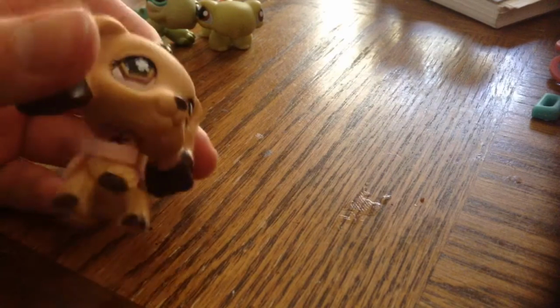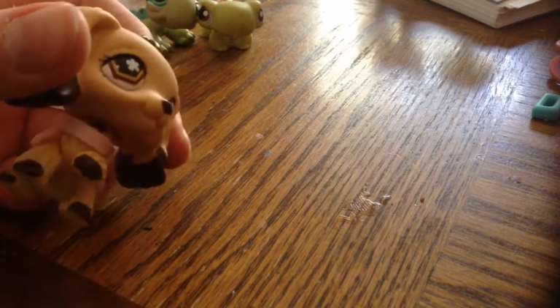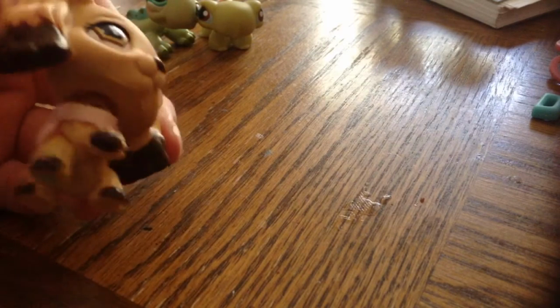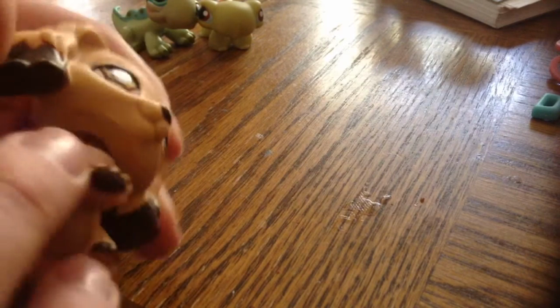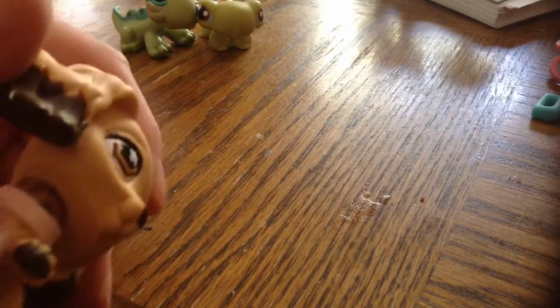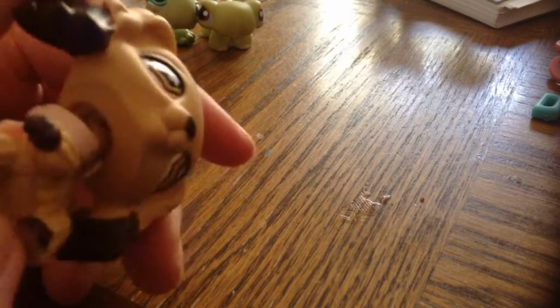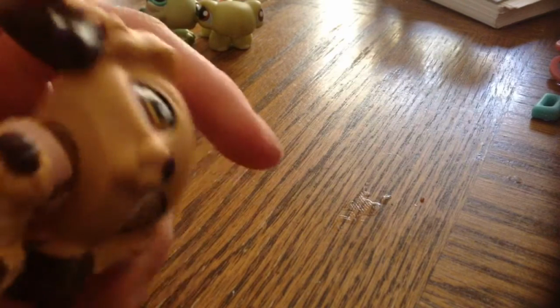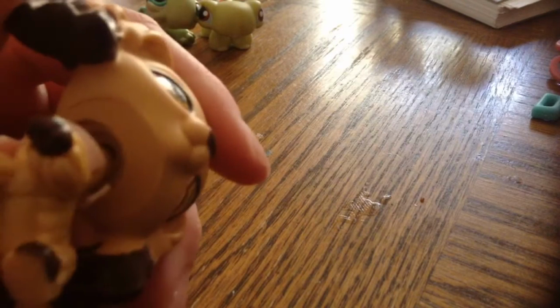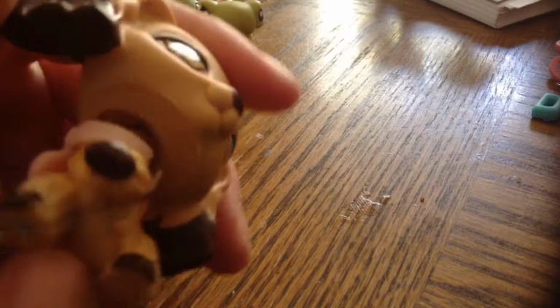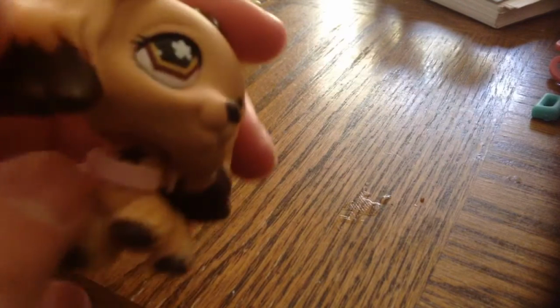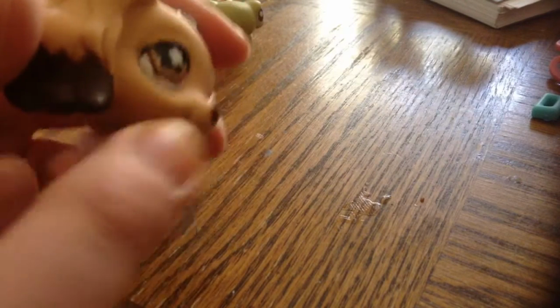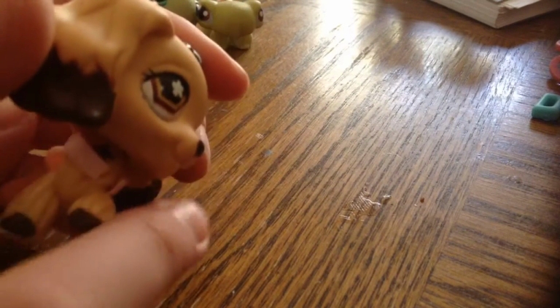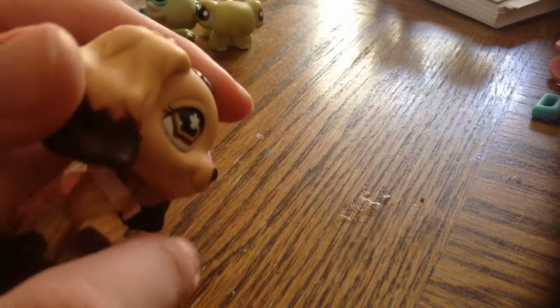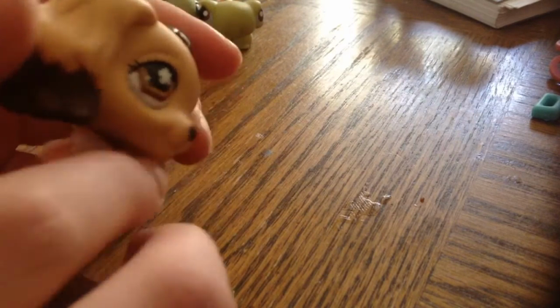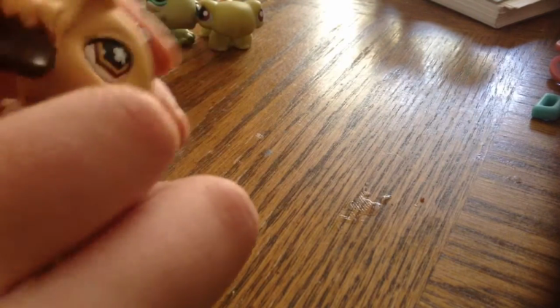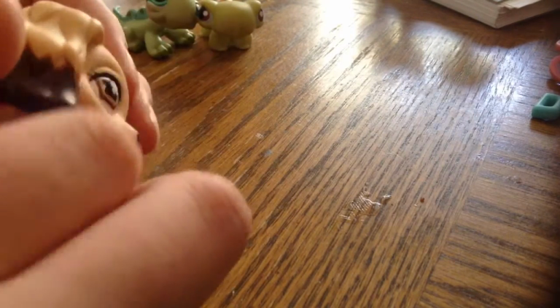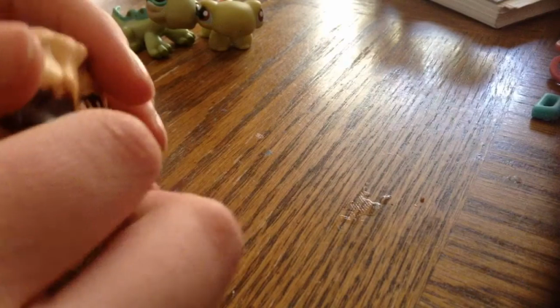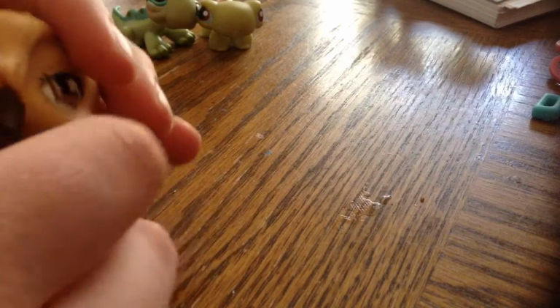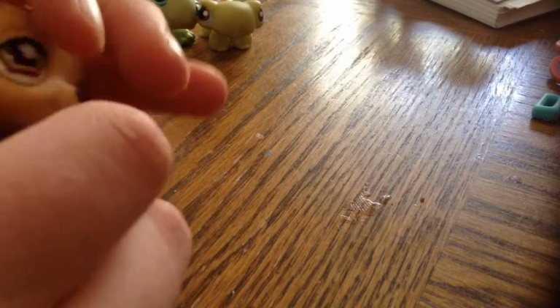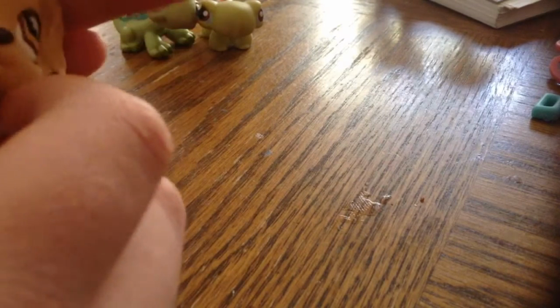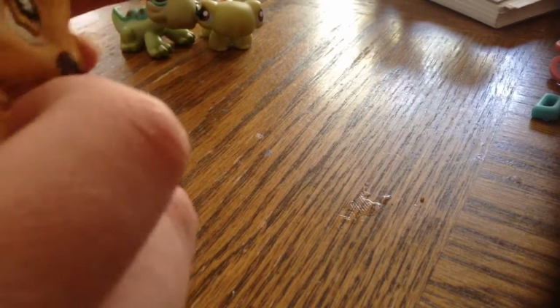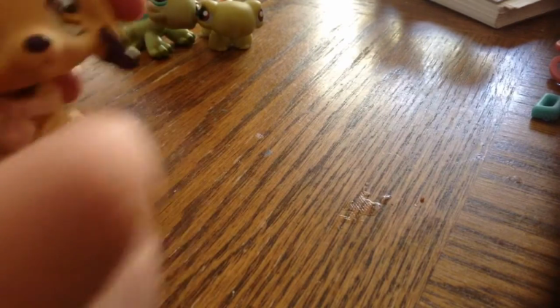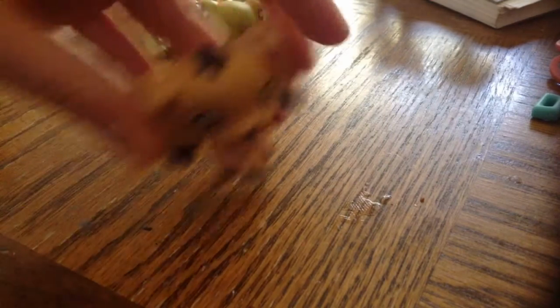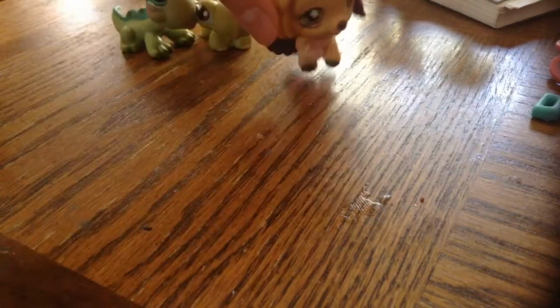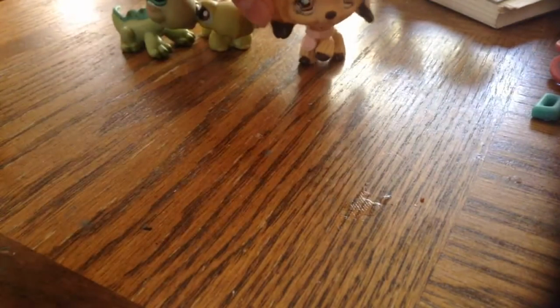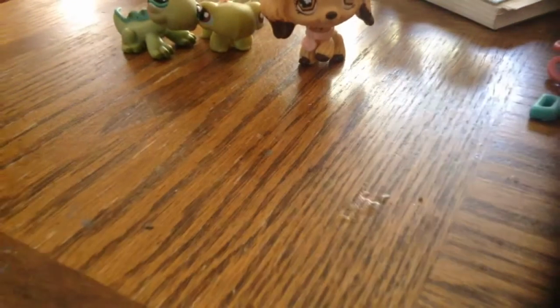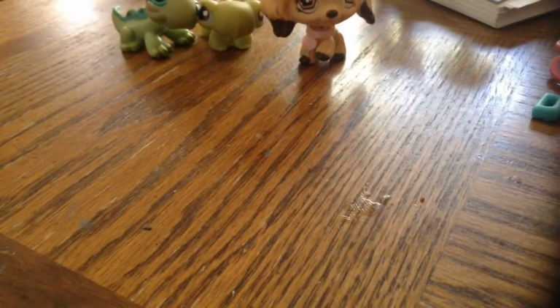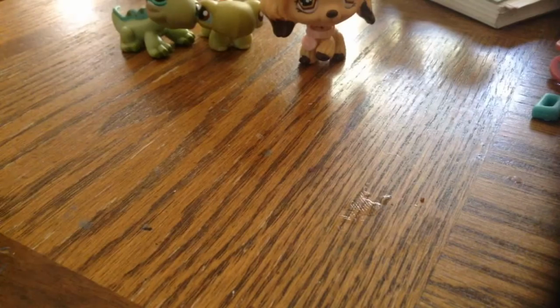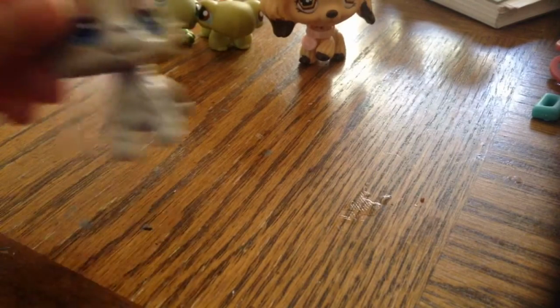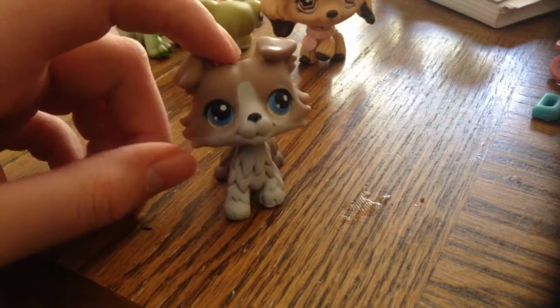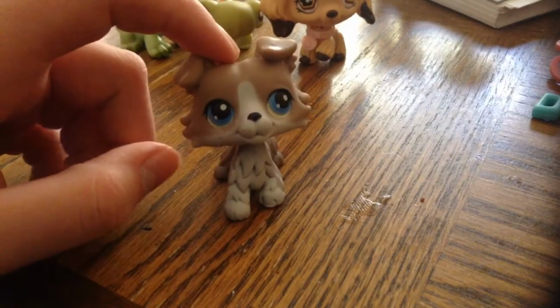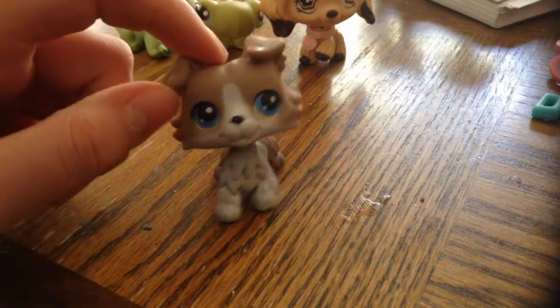By the looks of it the cocker spaniel is authentic because the neck peg is clear, and she came with this really pretty pink collar, which is really nice. Then we went back about an hour later and we found this collie.